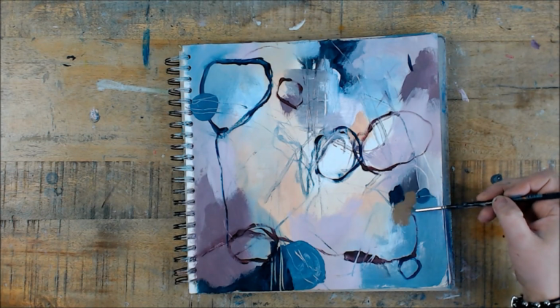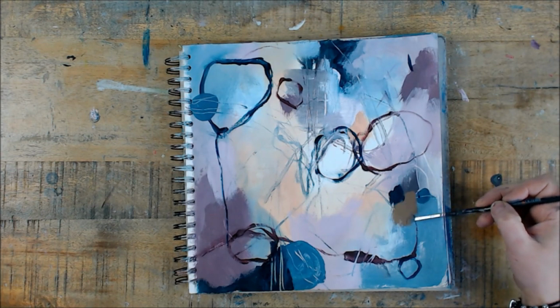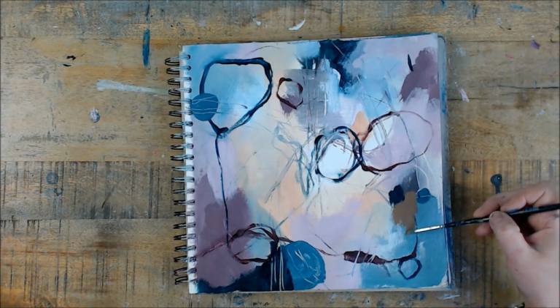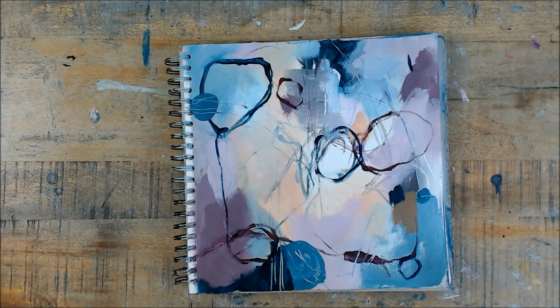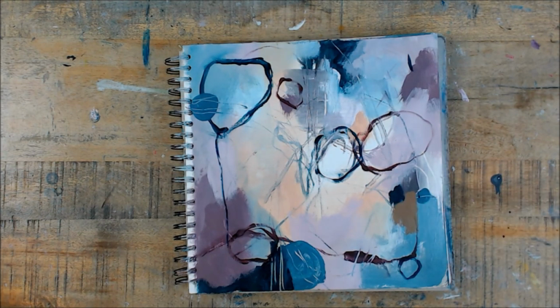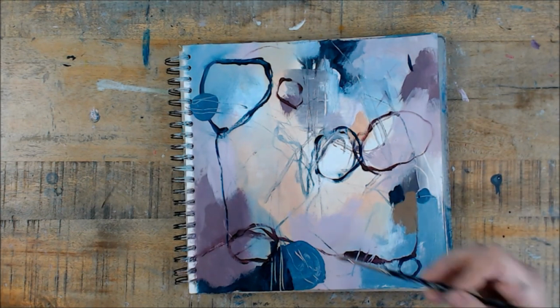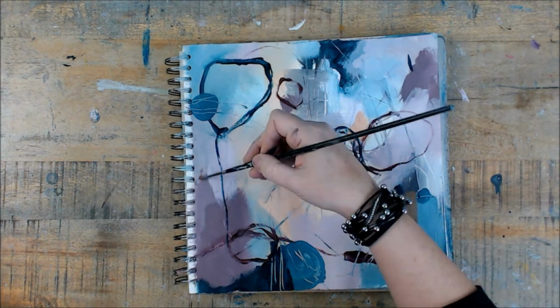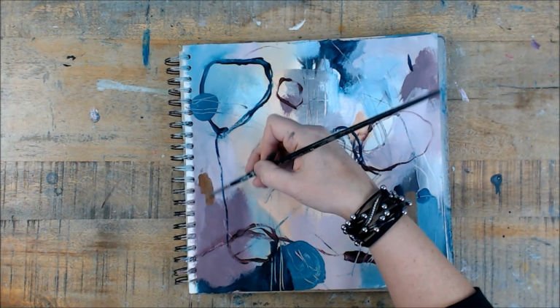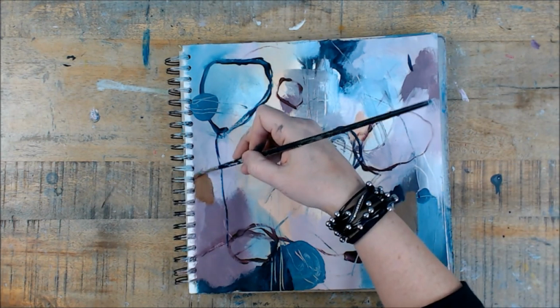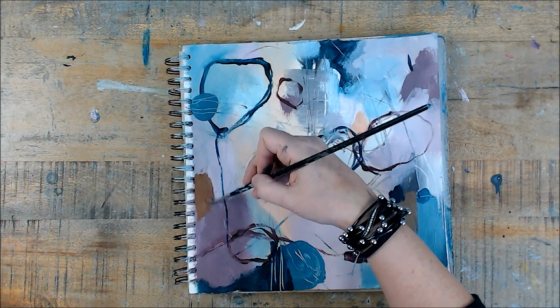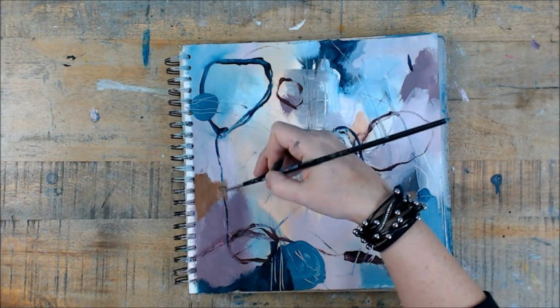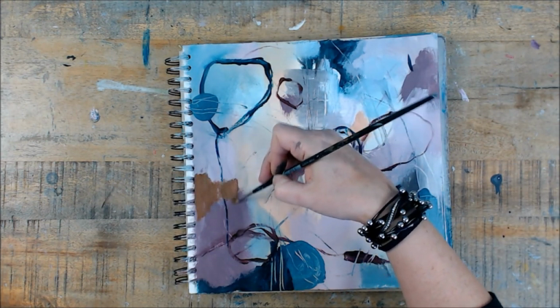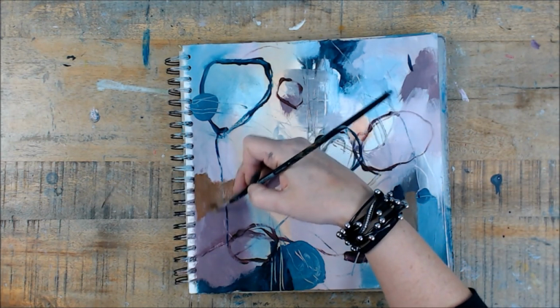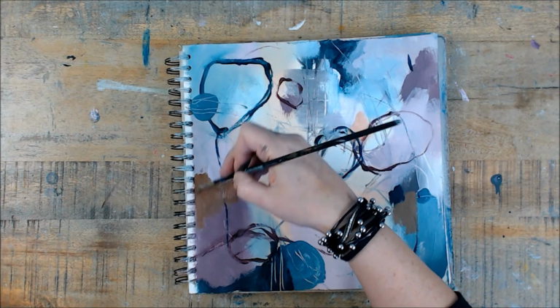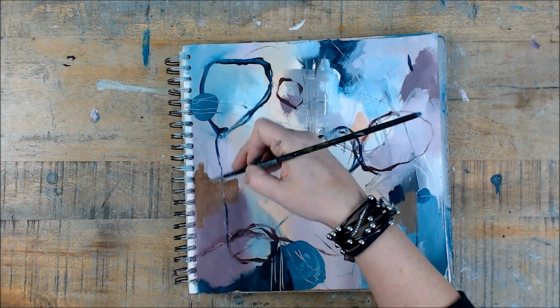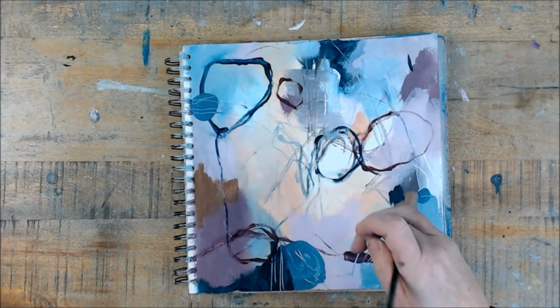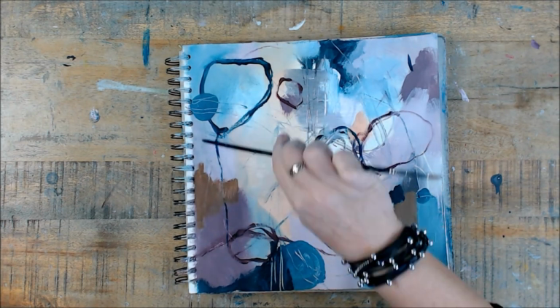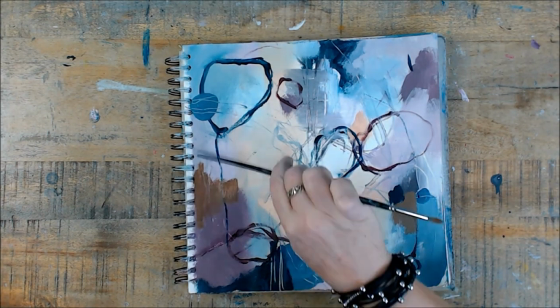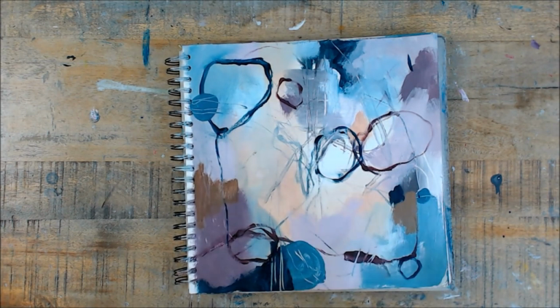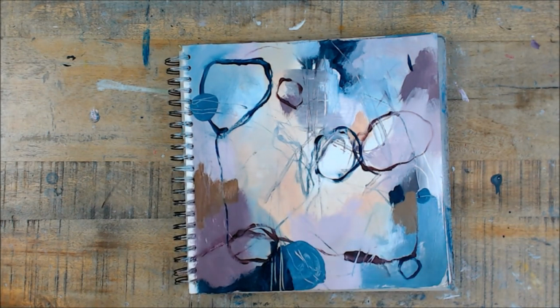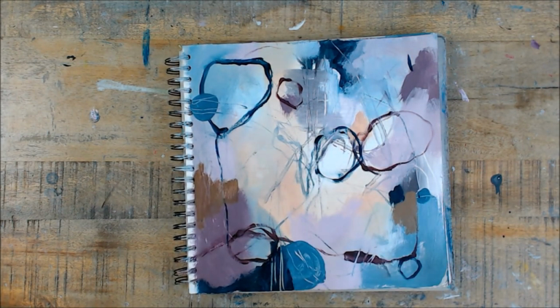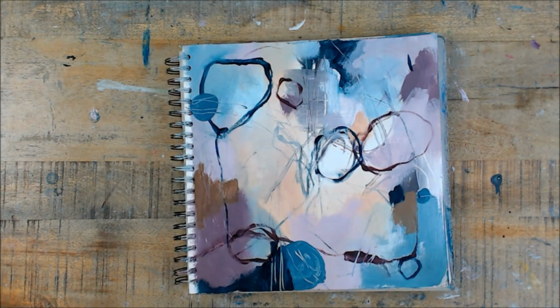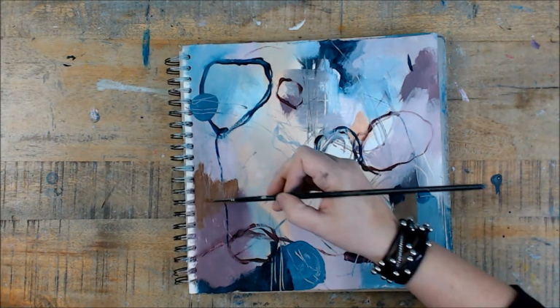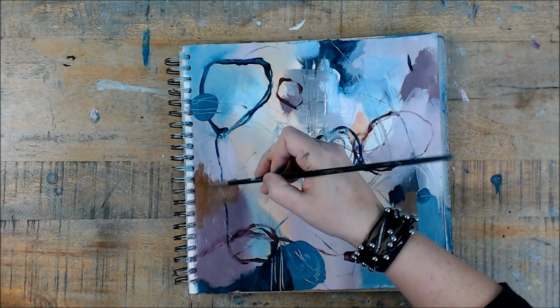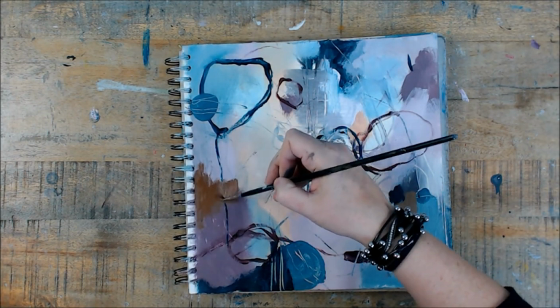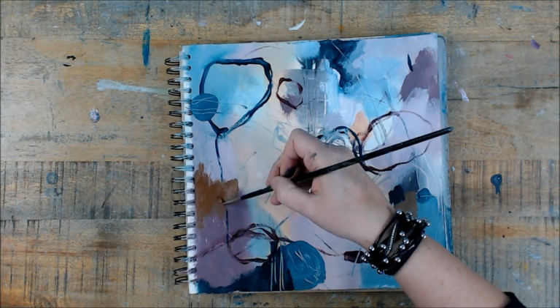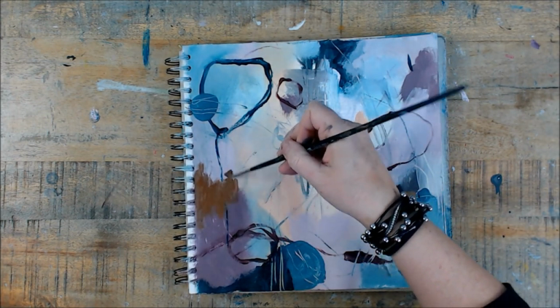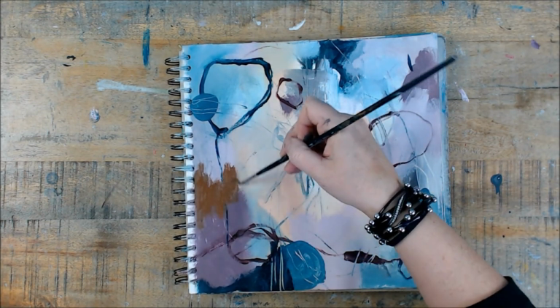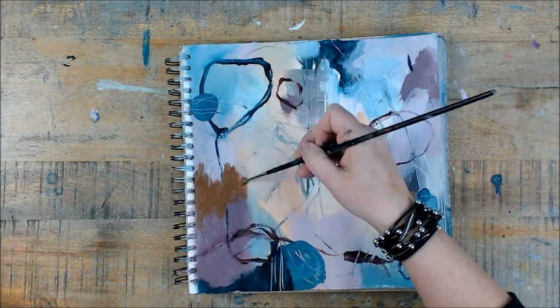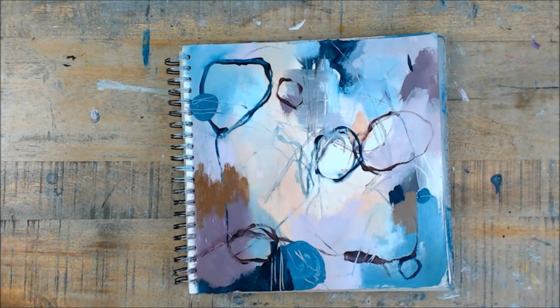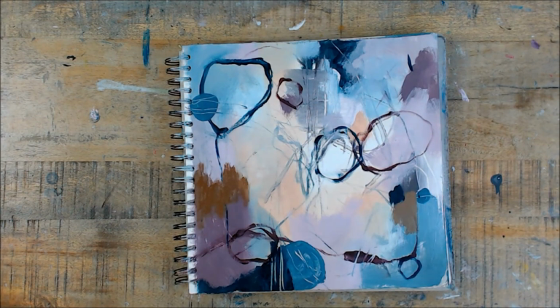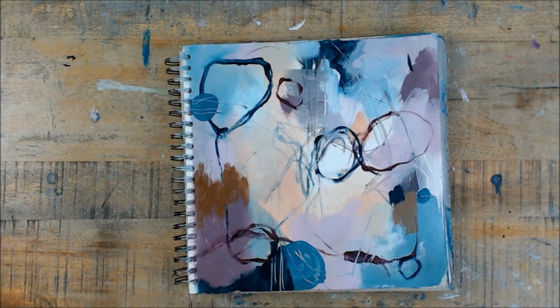I'm not liking the color I'm putting down at the moment. And I just want to let you guys know that if you use a color you don't like, just paint over it and get rid of it.